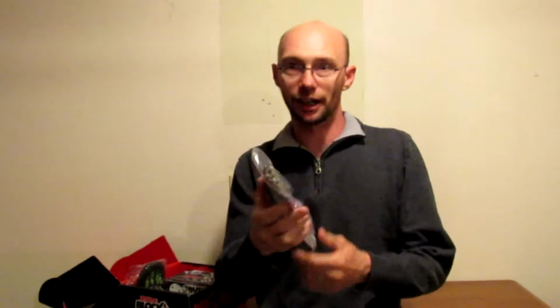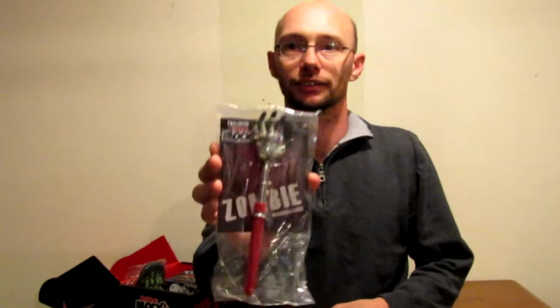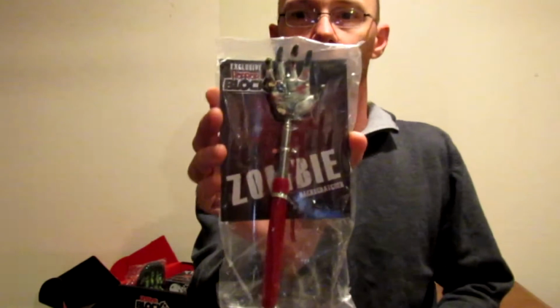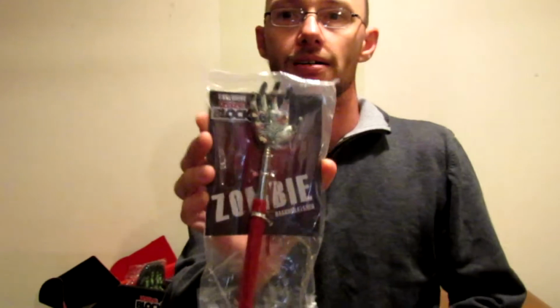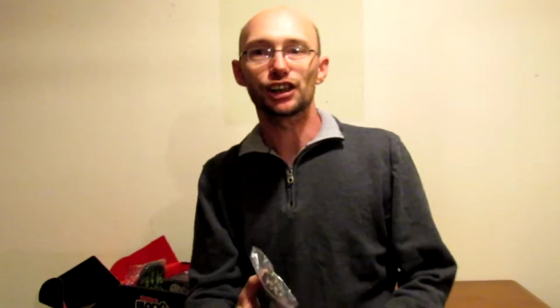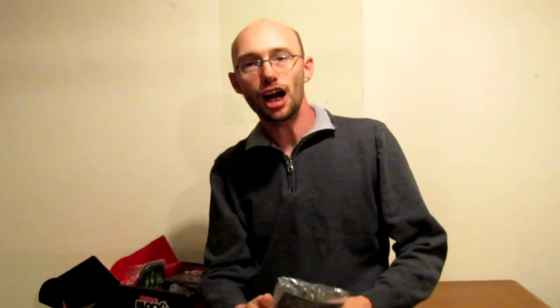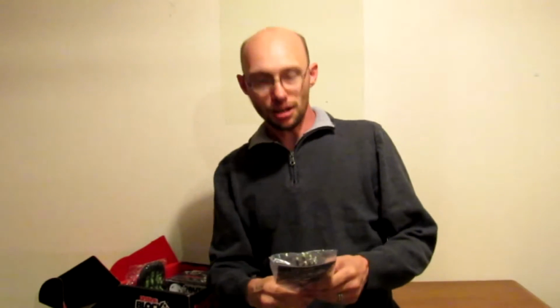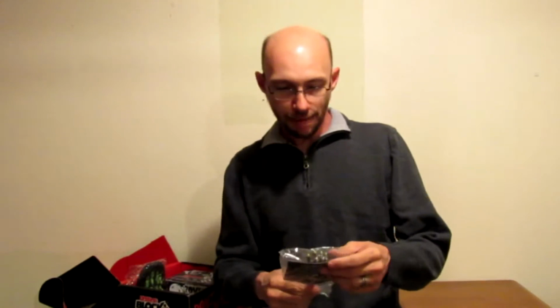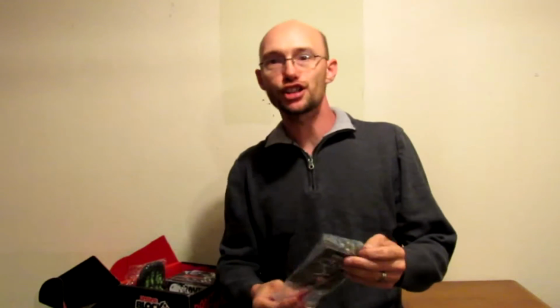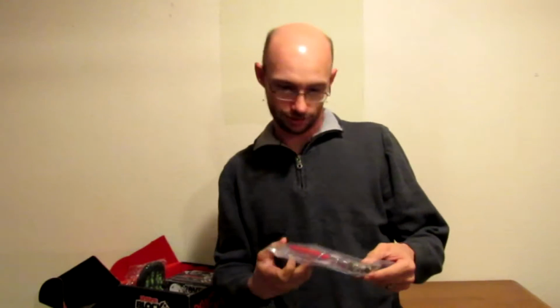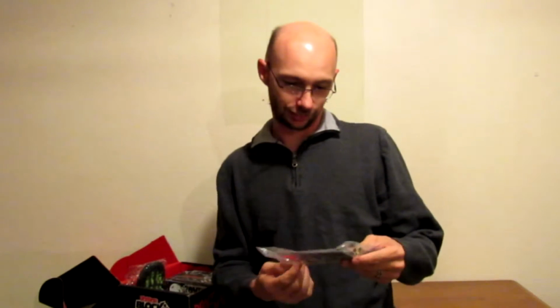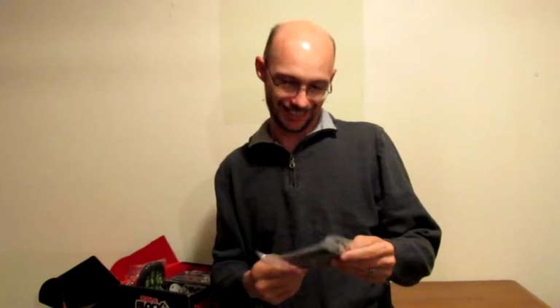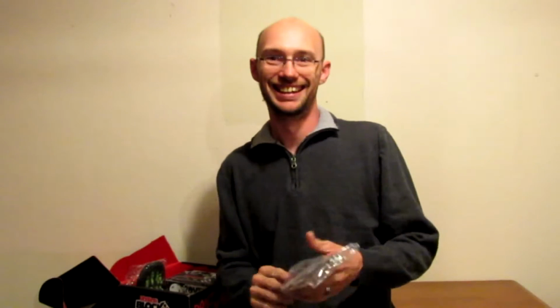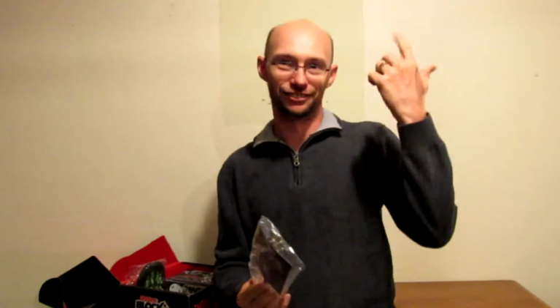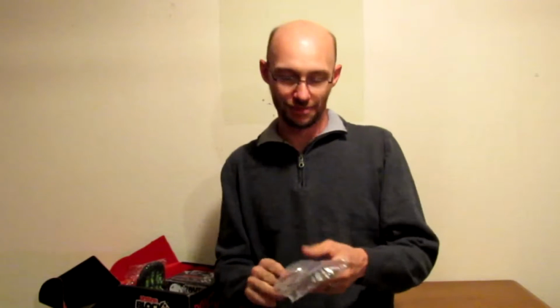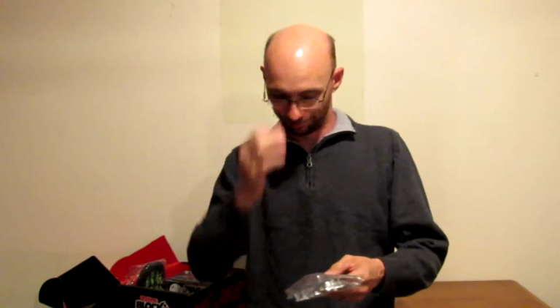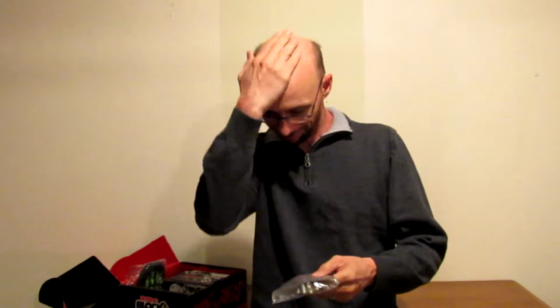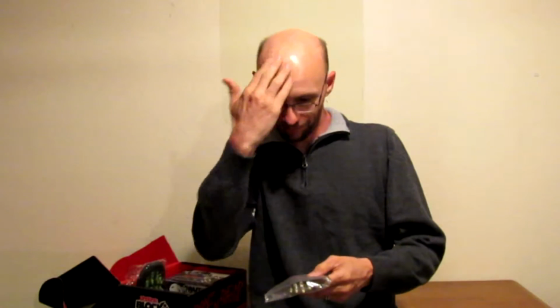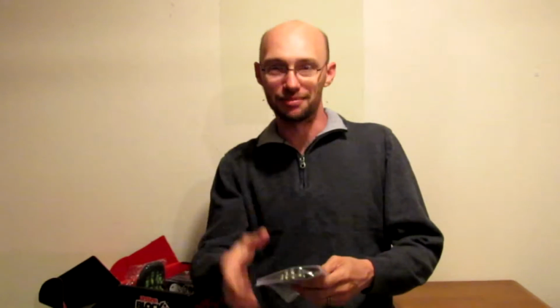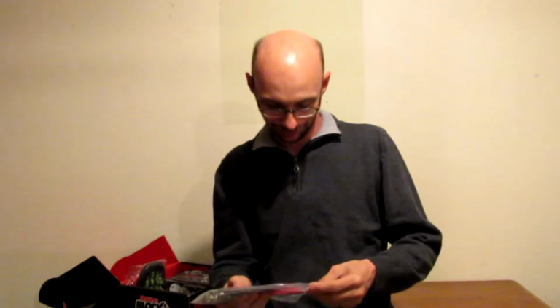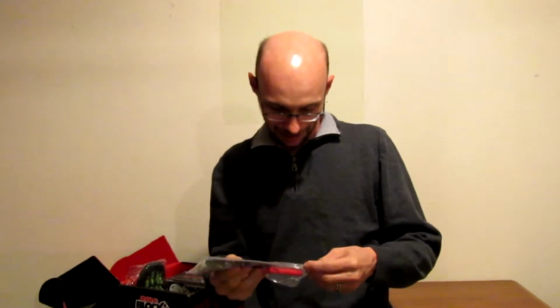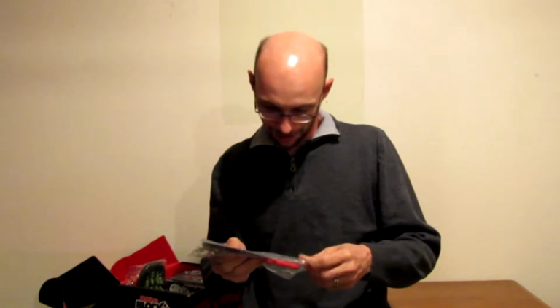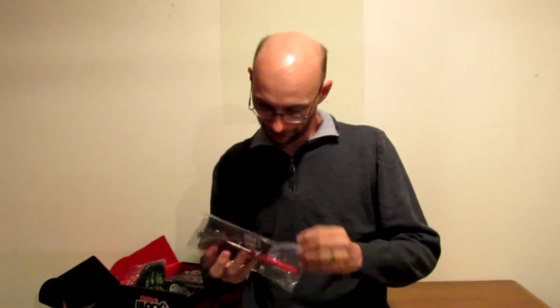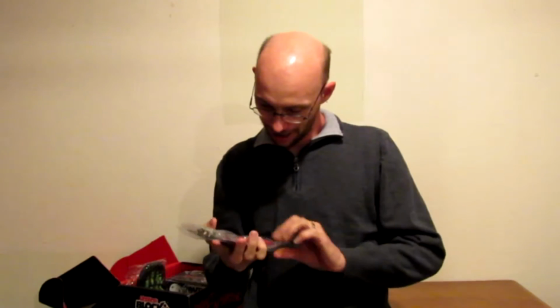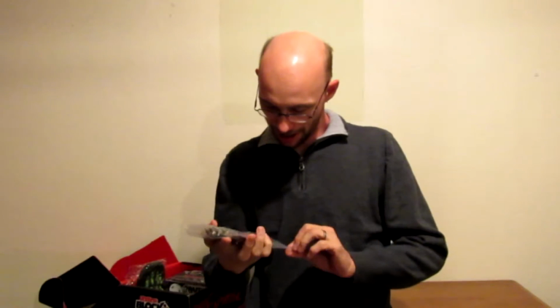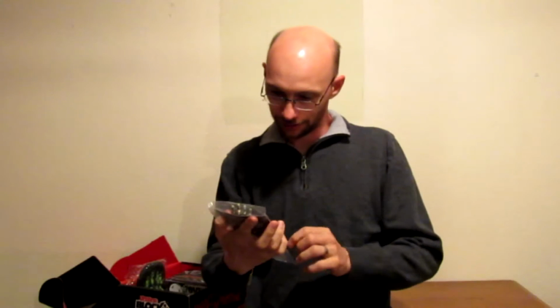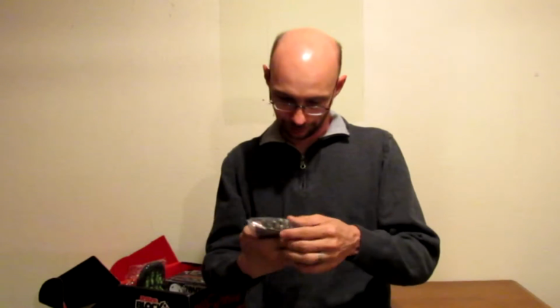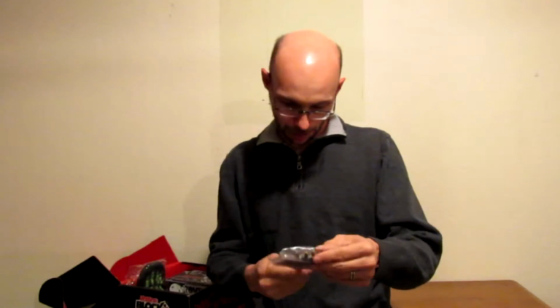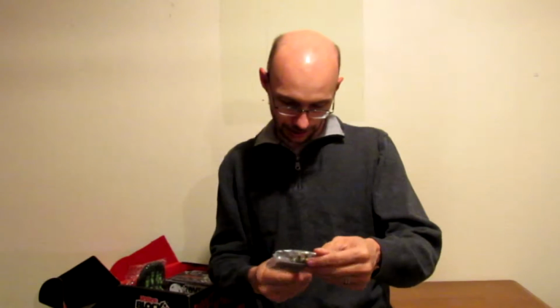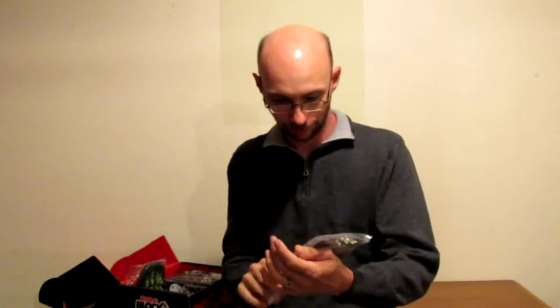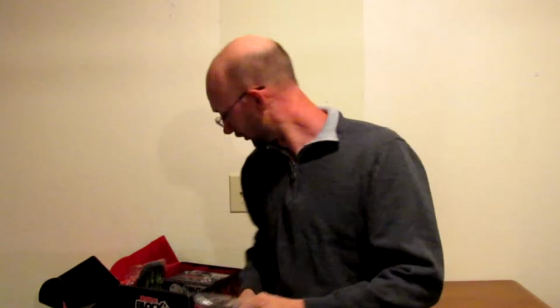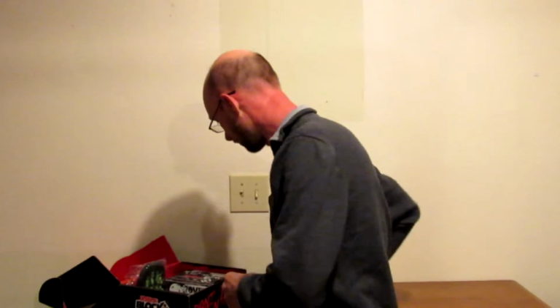Got a zombie hand back scratcher — that's from Family Guy, I believe. It's pretty nice.